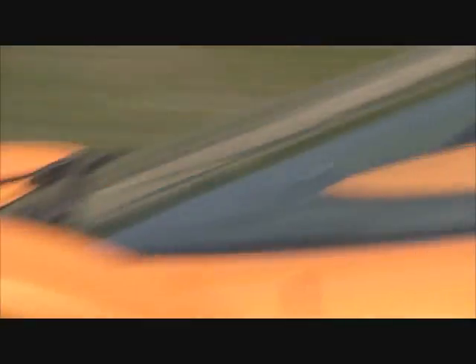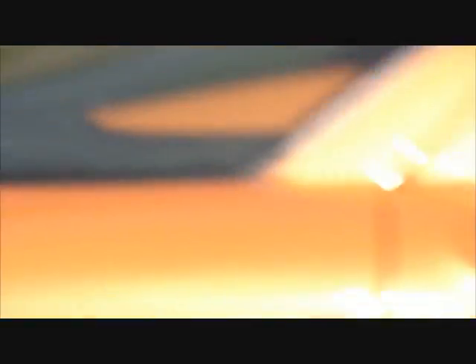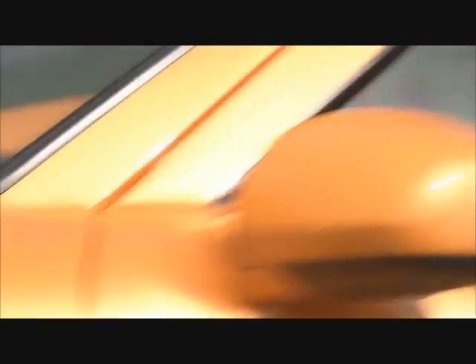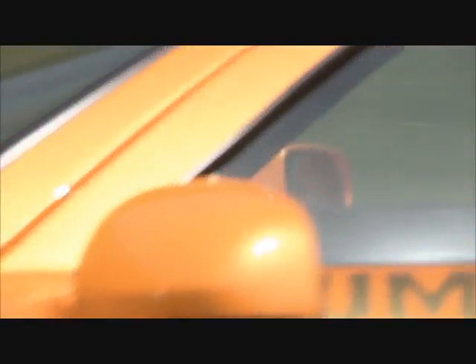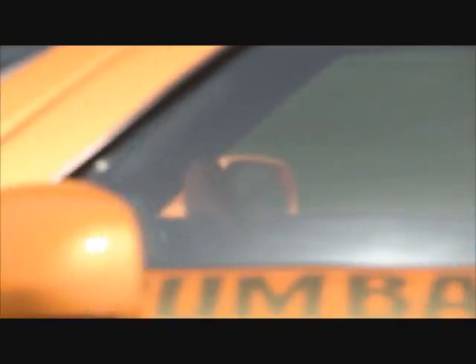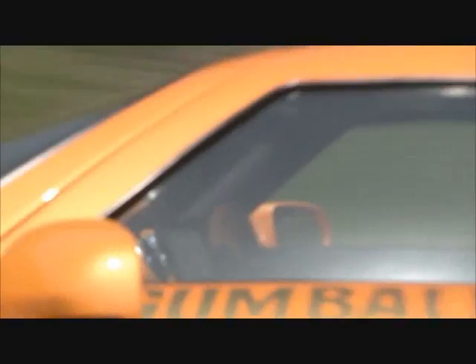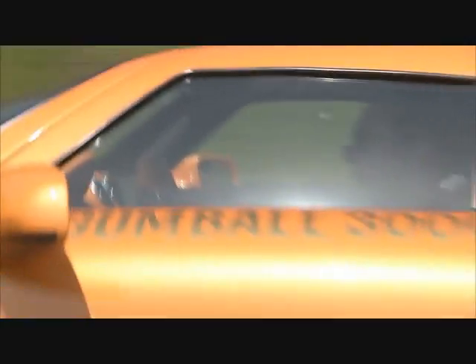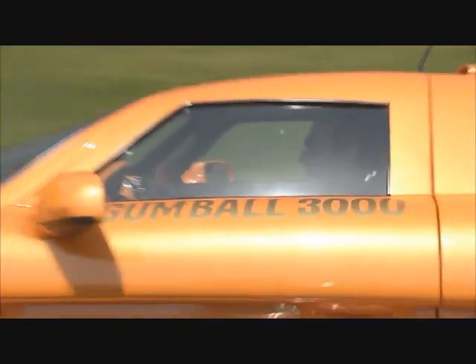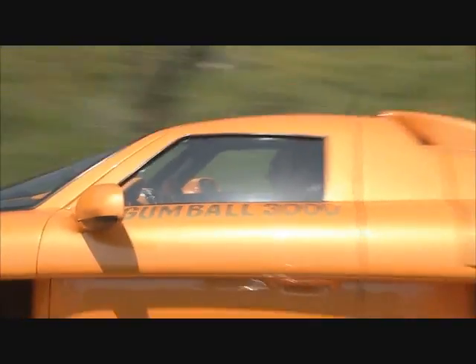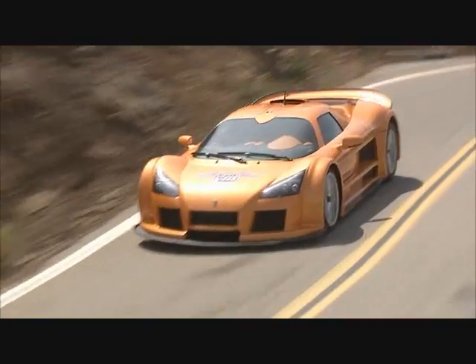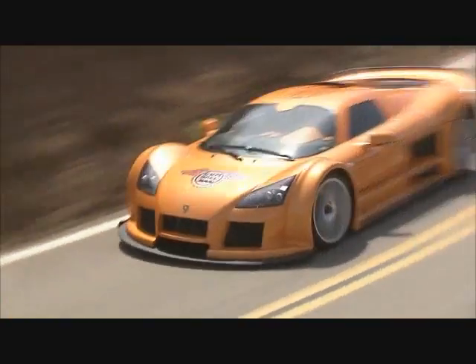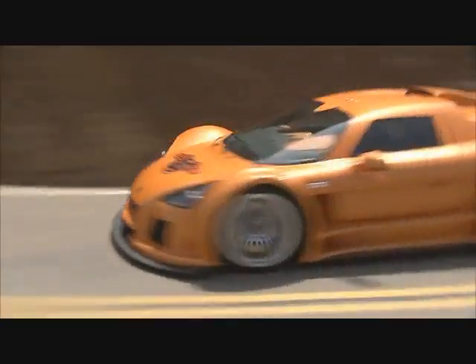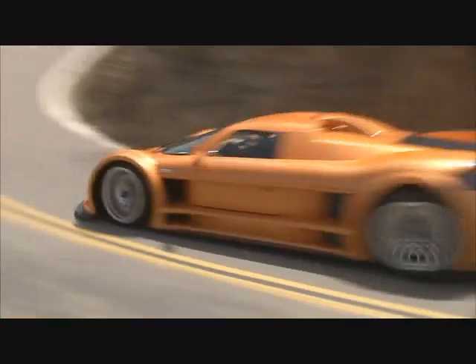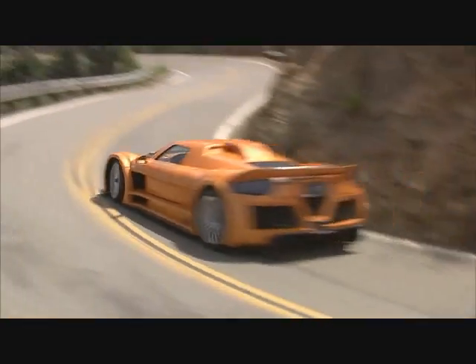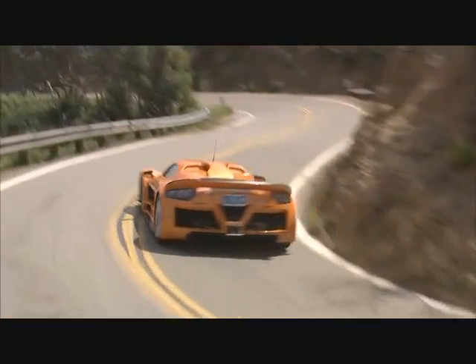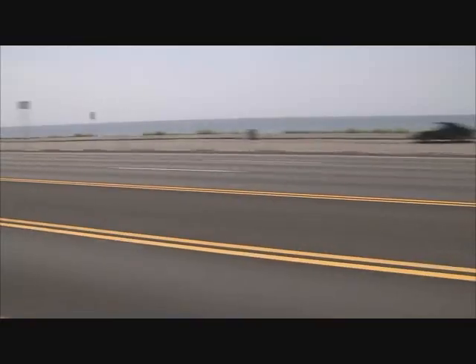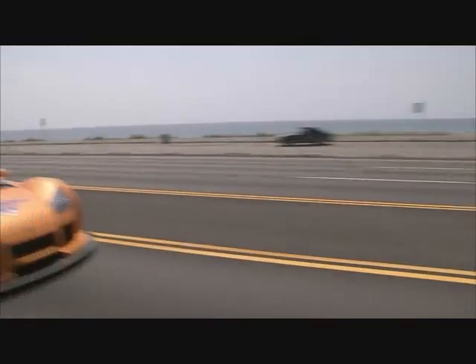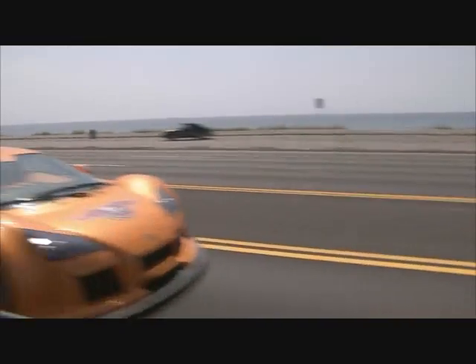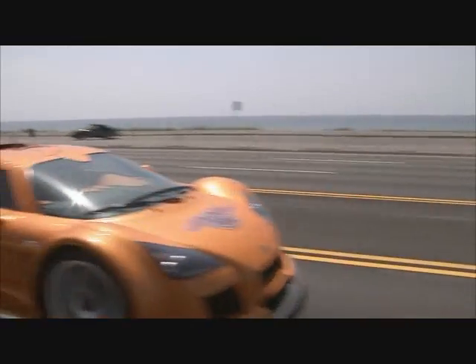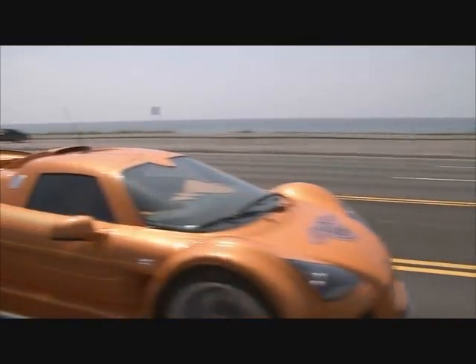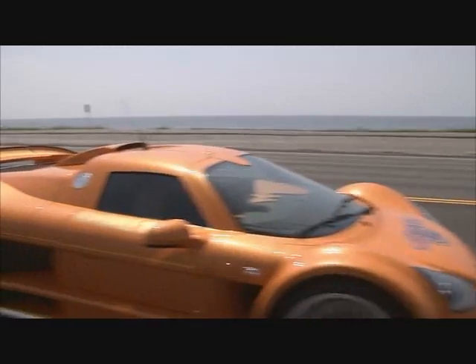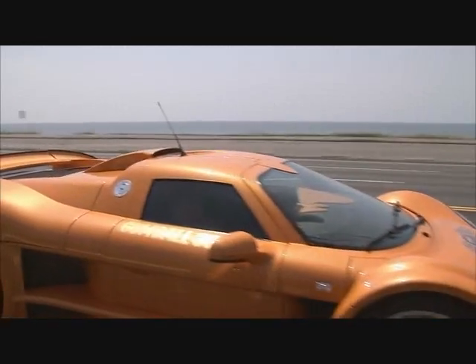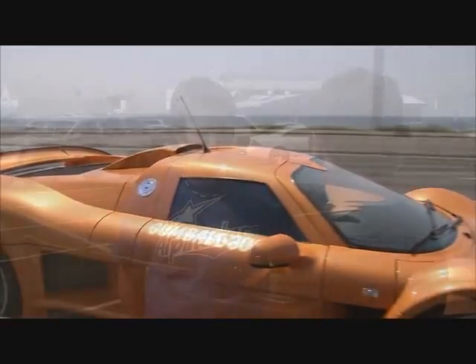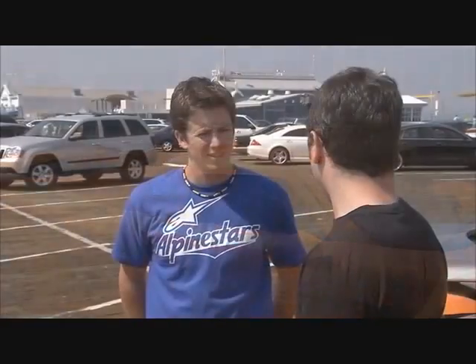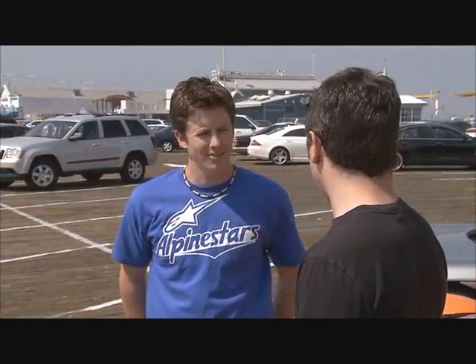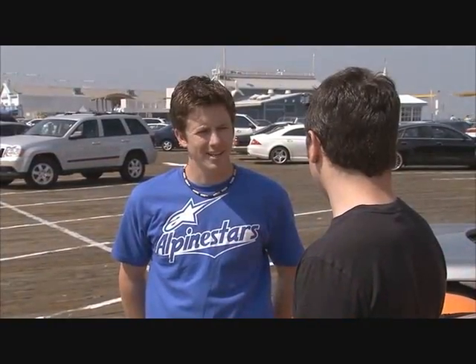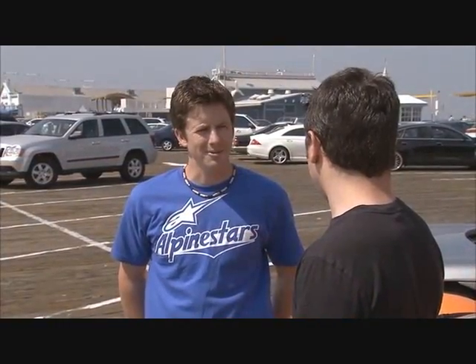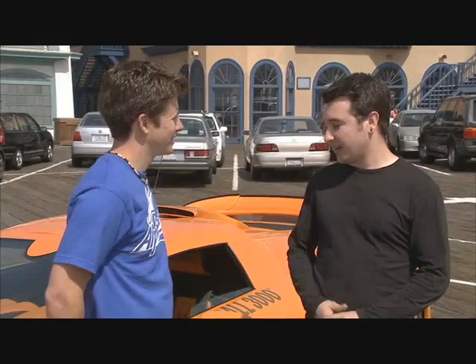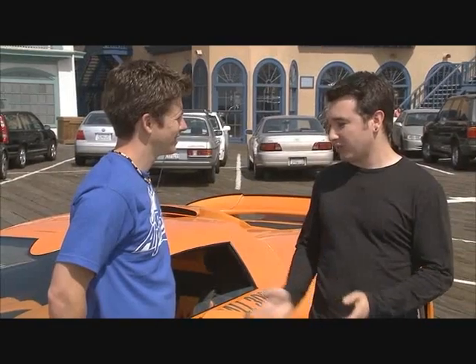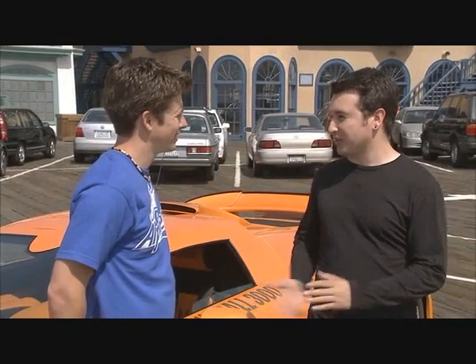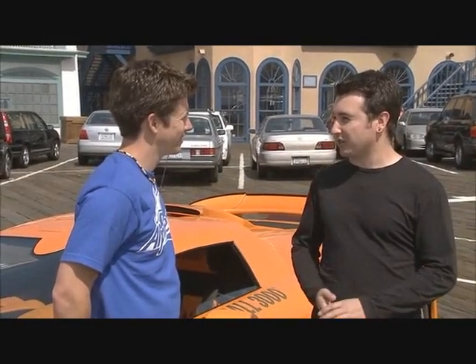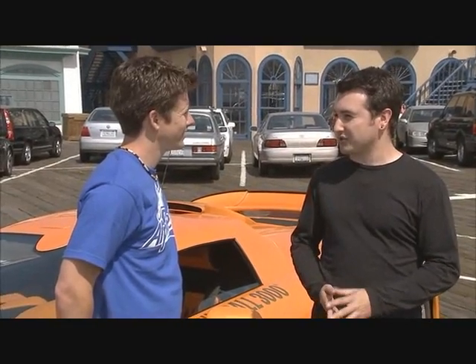650 horsepower, zero to 60 in three seconds flat, top speed is about 225. Those are insane numbers. It's pretty much a race car for the street.